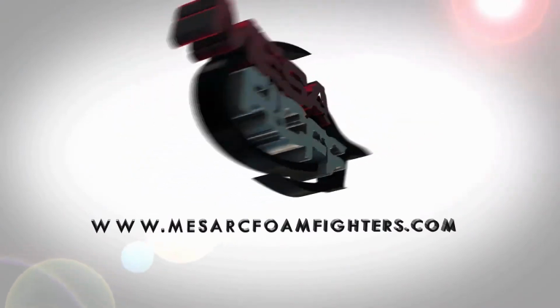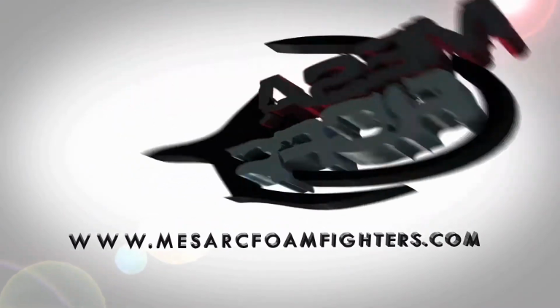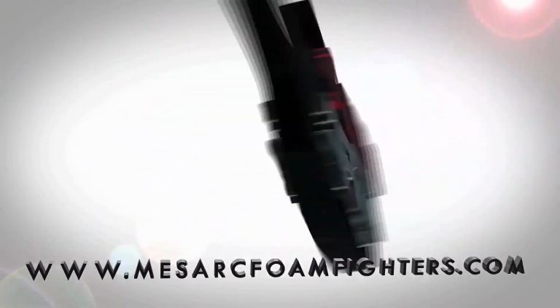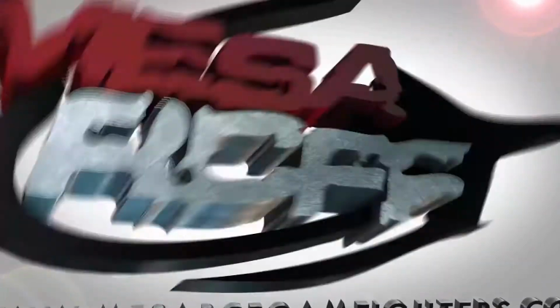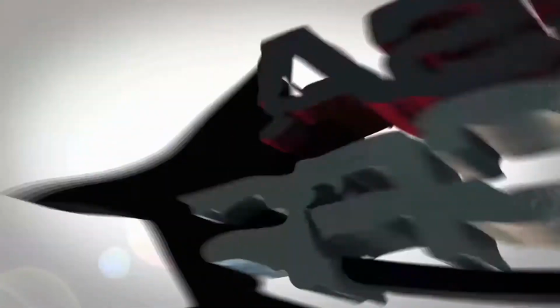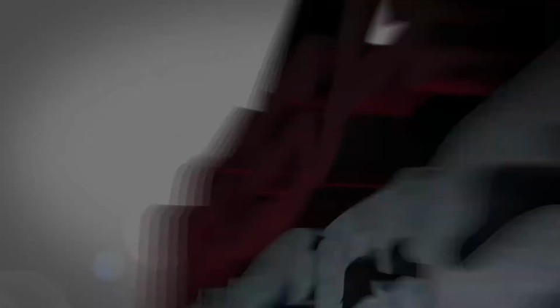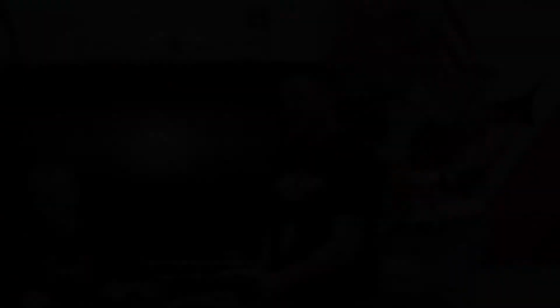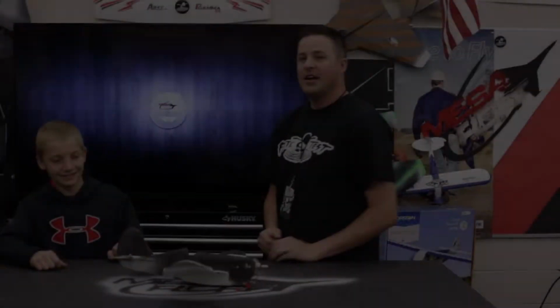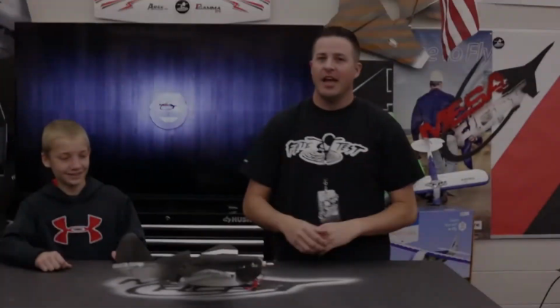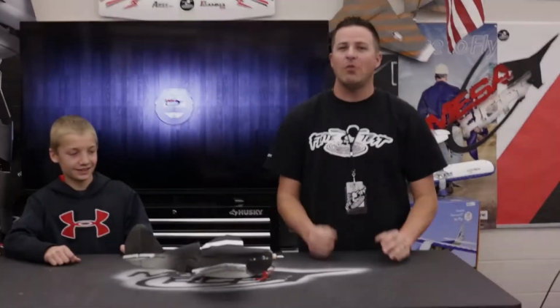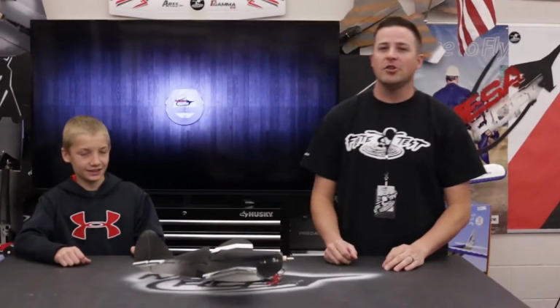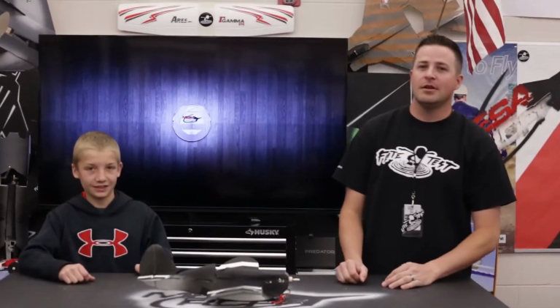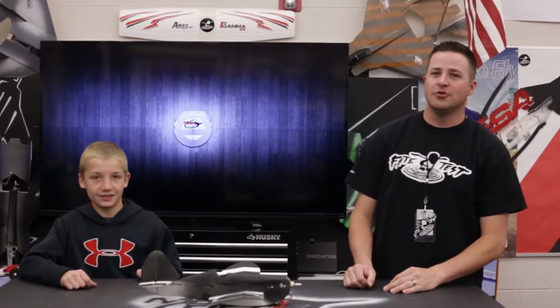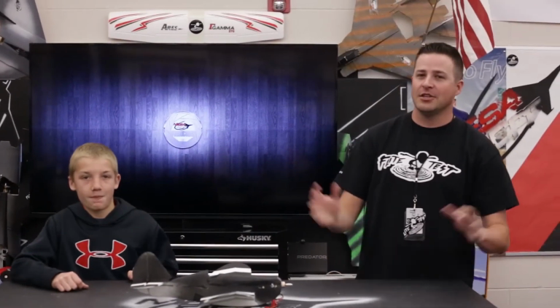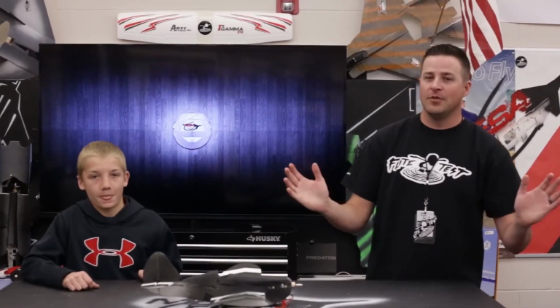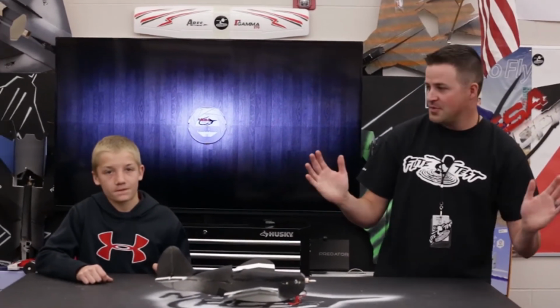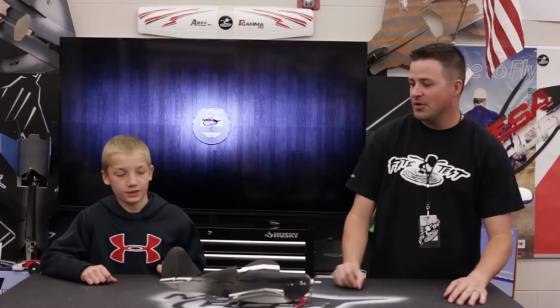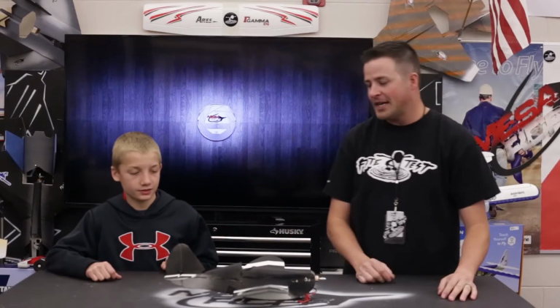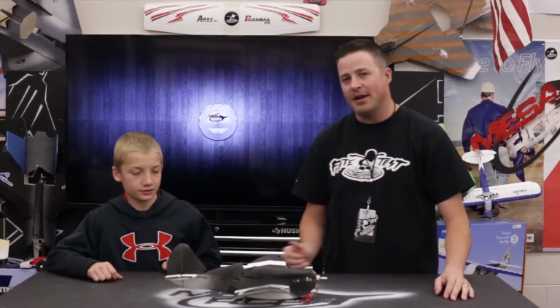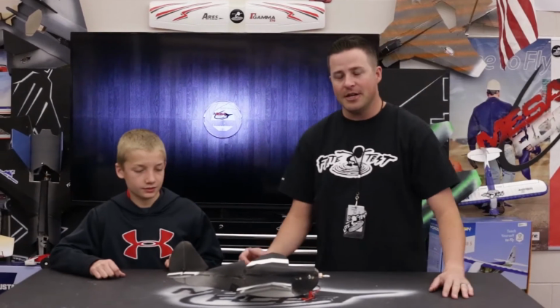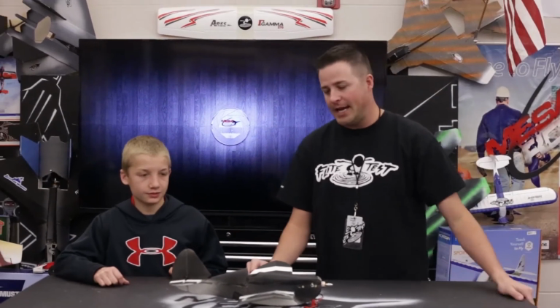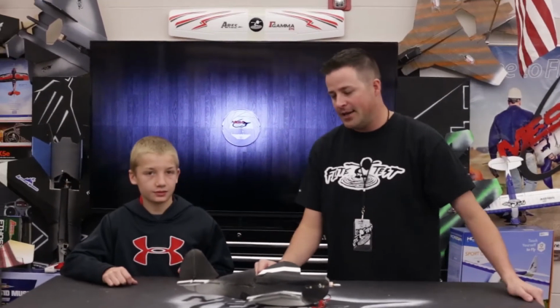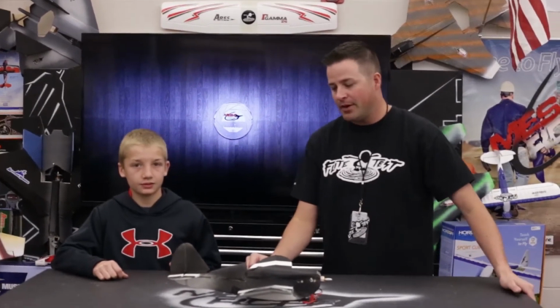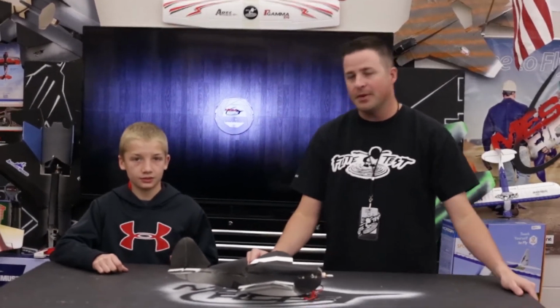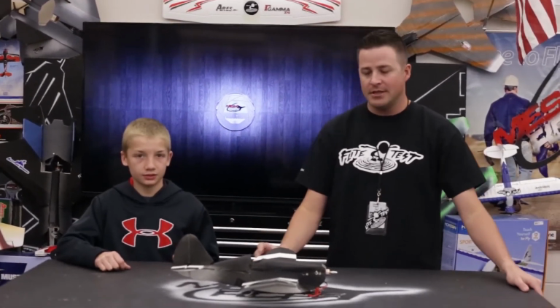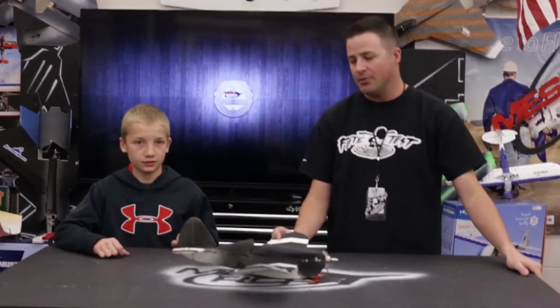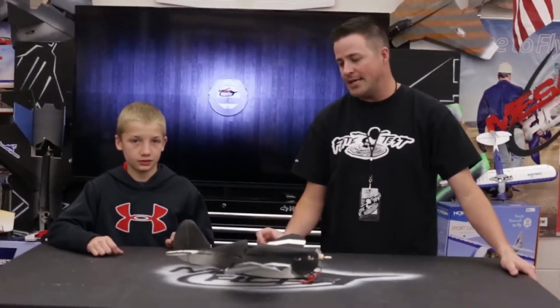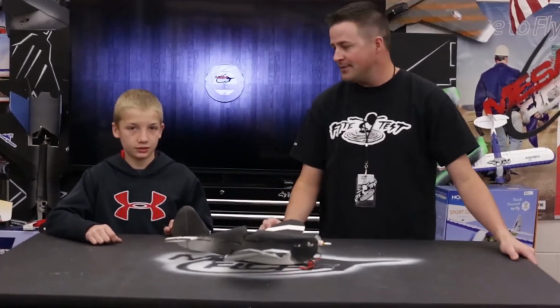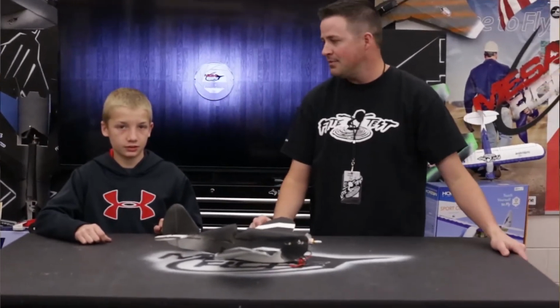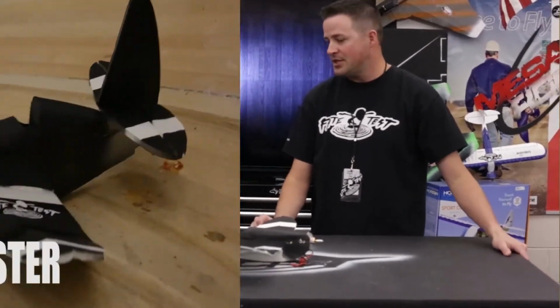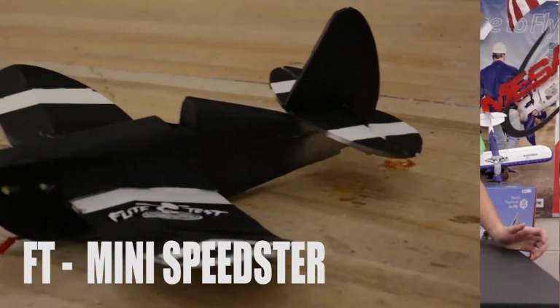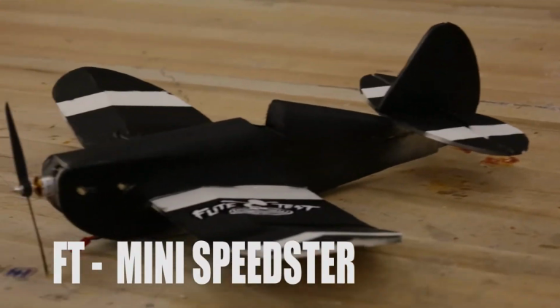Who's ready to fly? Hey, welcome to Maystar's Foam Fighters. It's me, Mr. Marshall. I got Baylor here, and Baylor's bringing to the table the FT Mini Speedster.